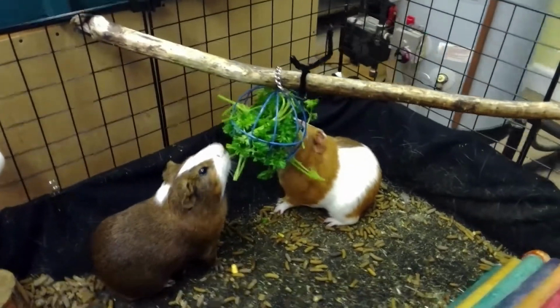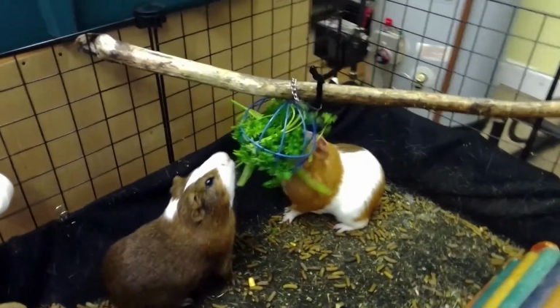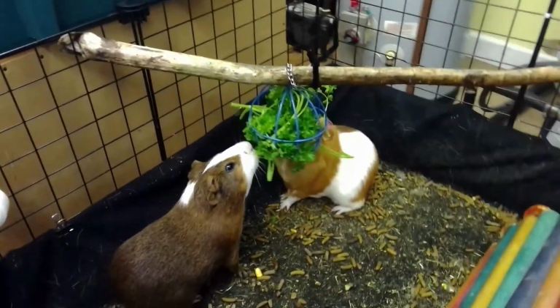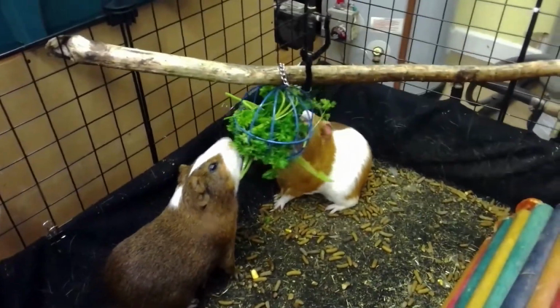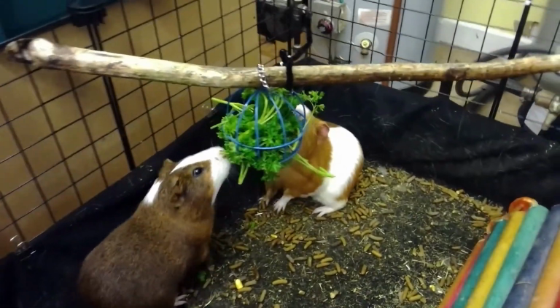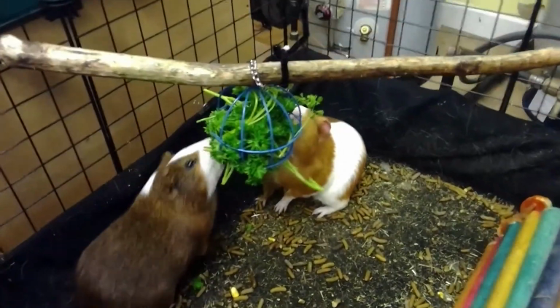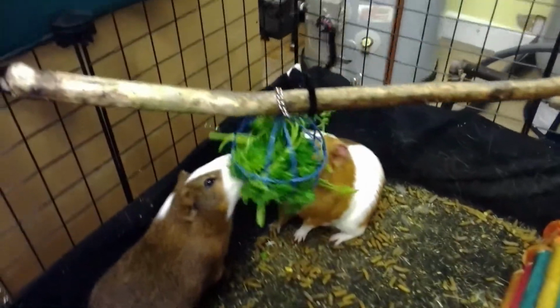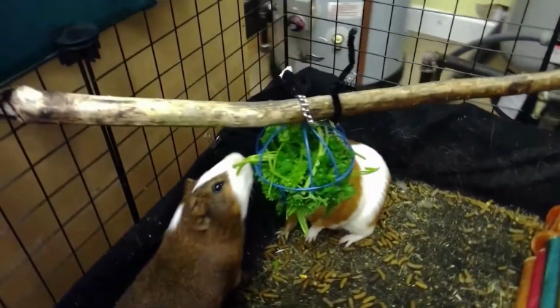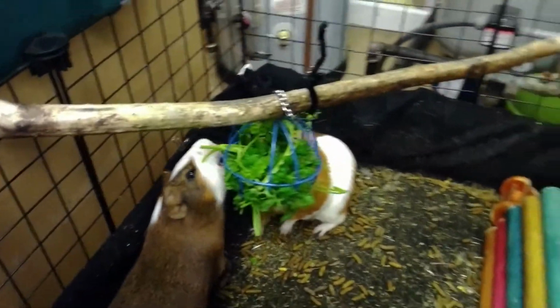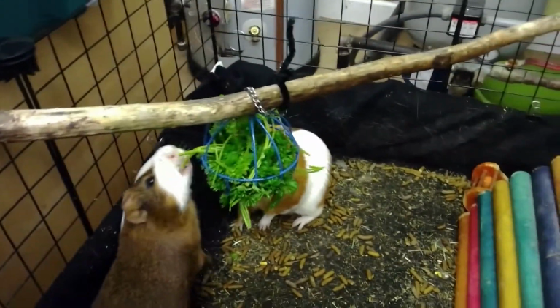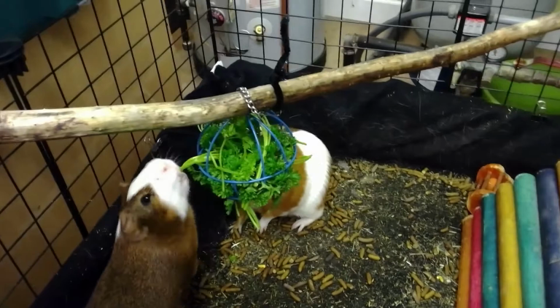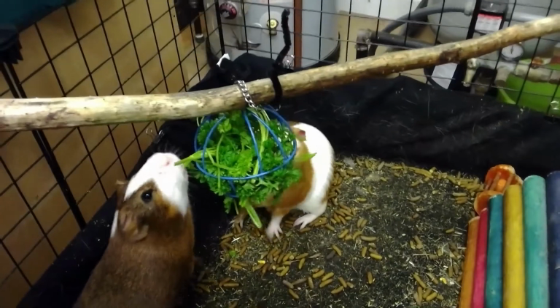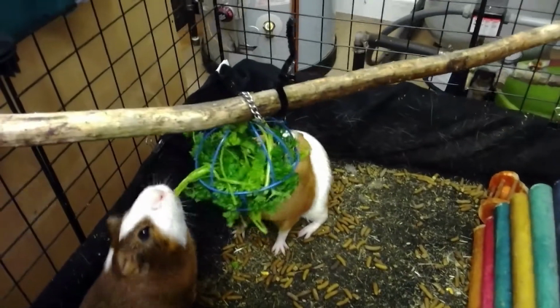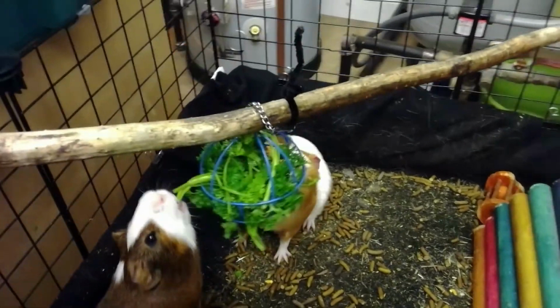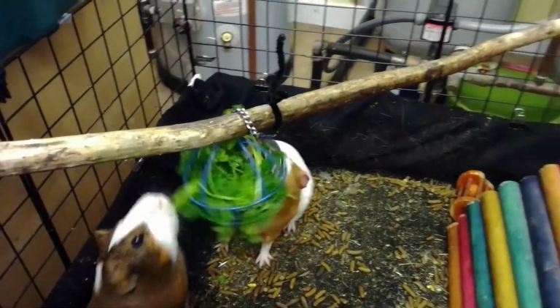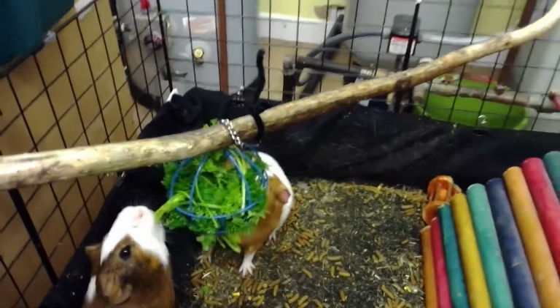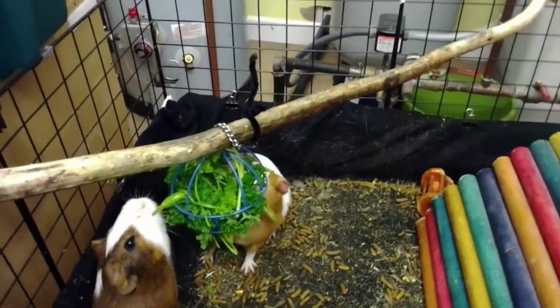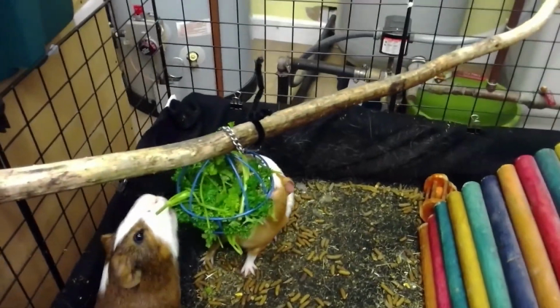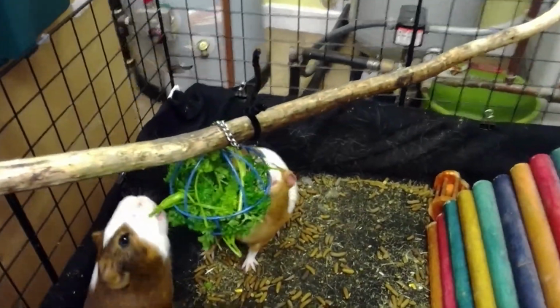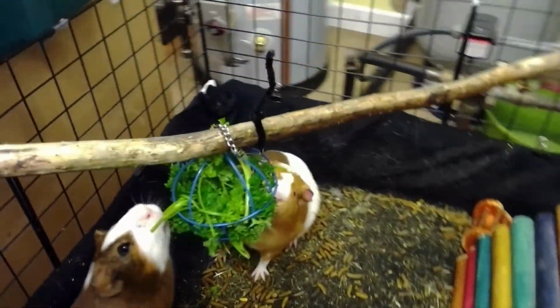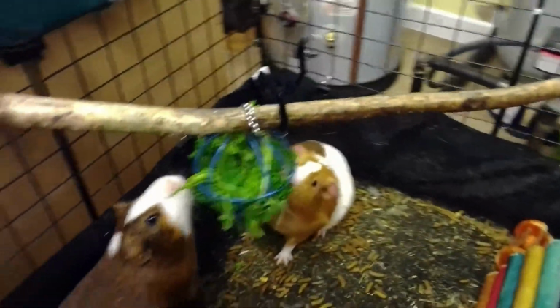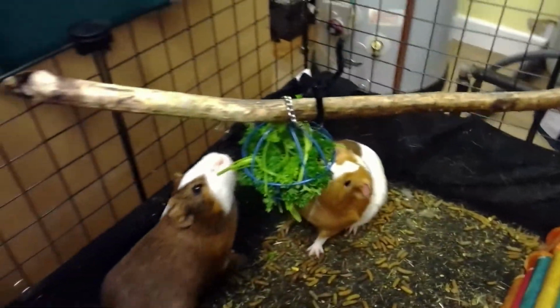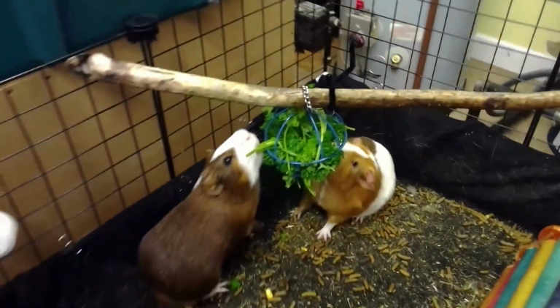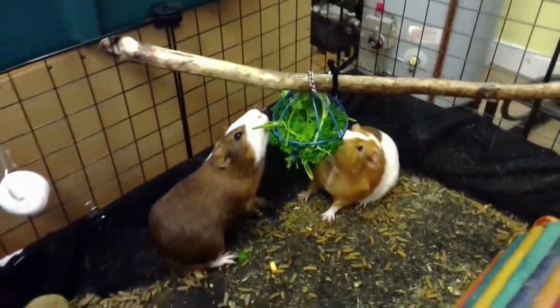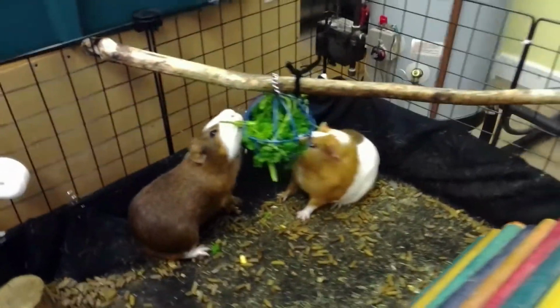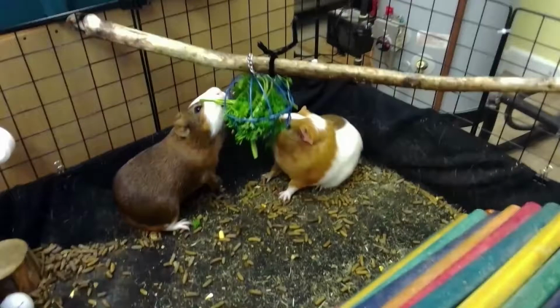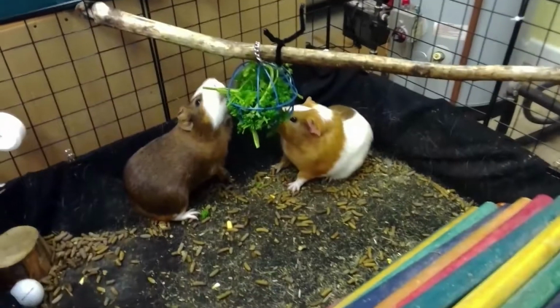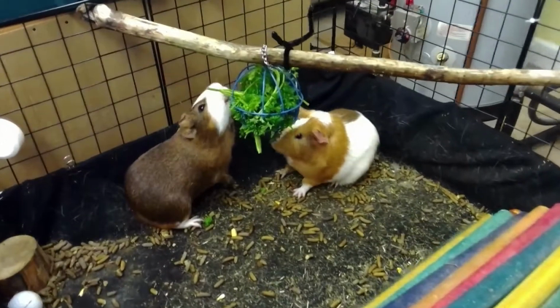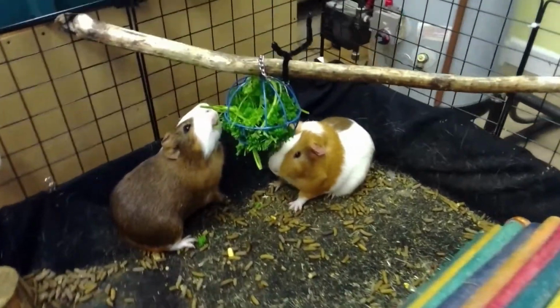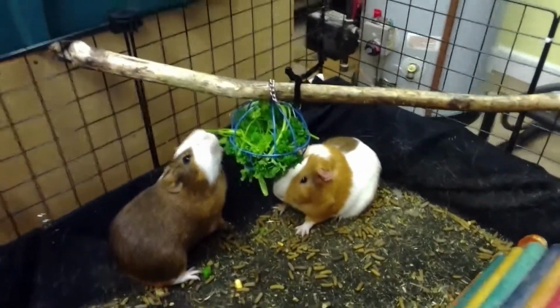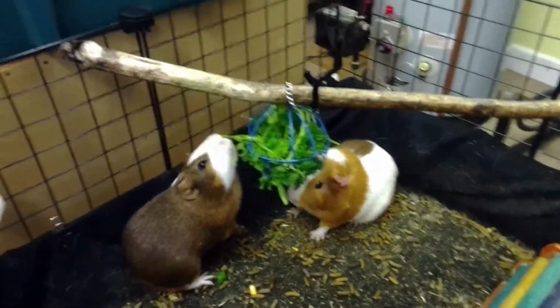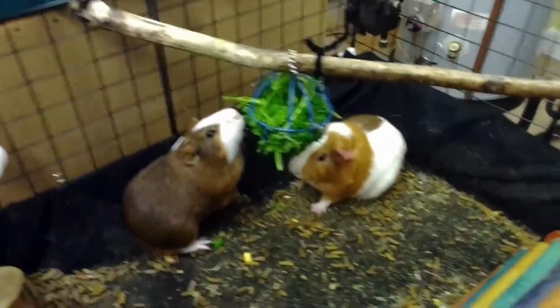I definitely recommend getting one of these because it helps give them exercise to get their food, even though they can't go outside or anything.